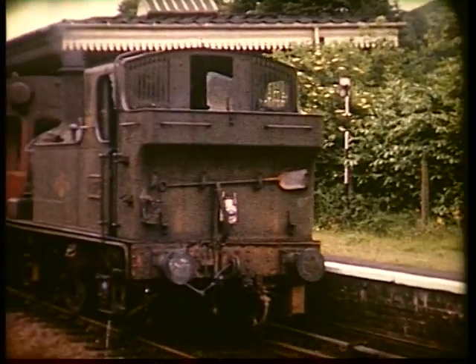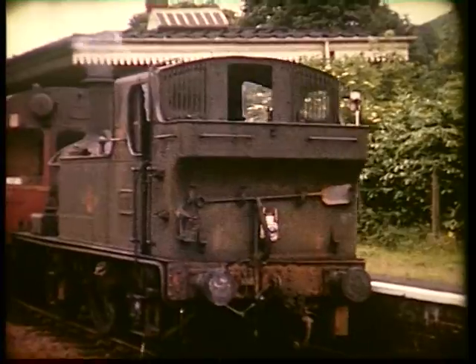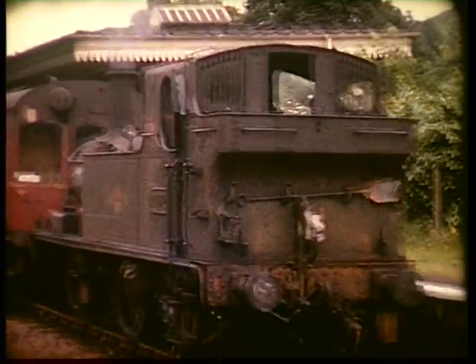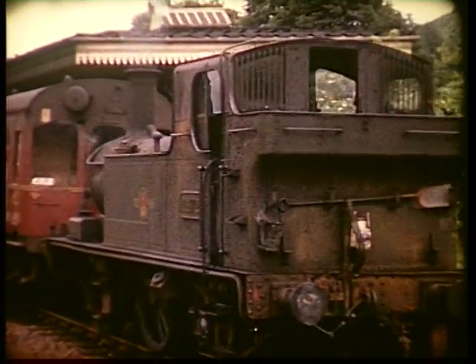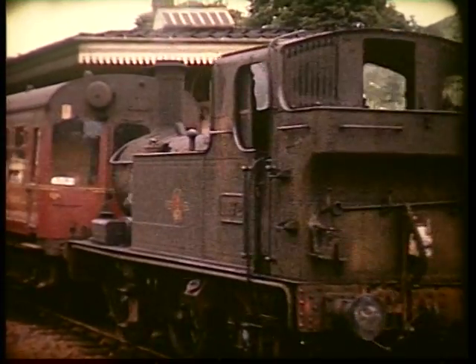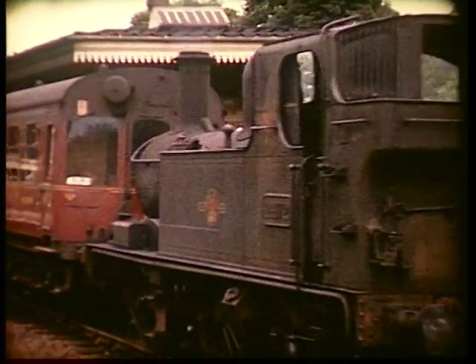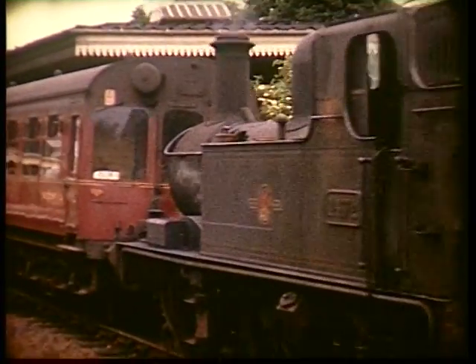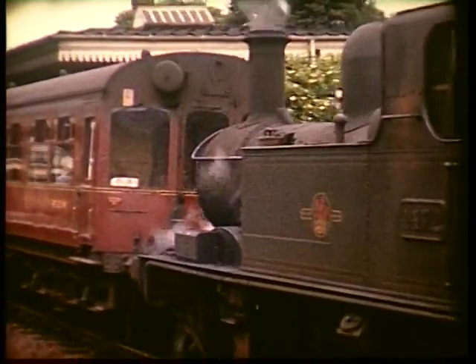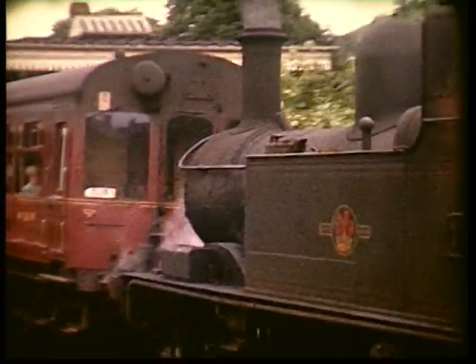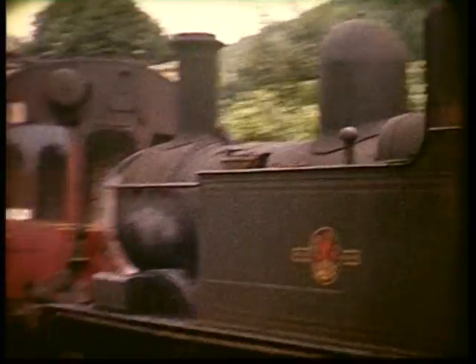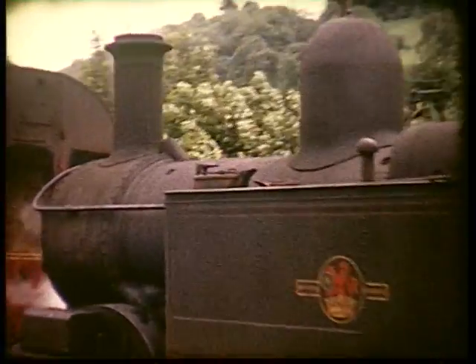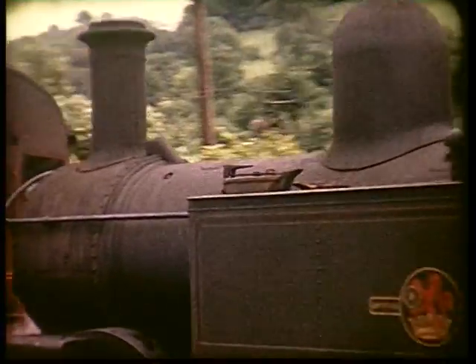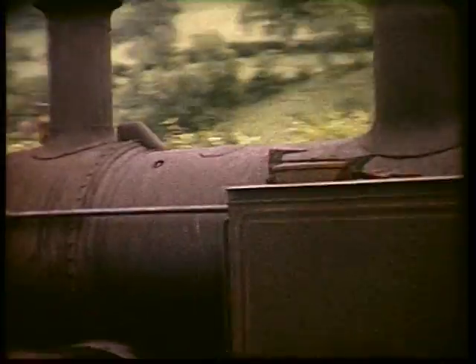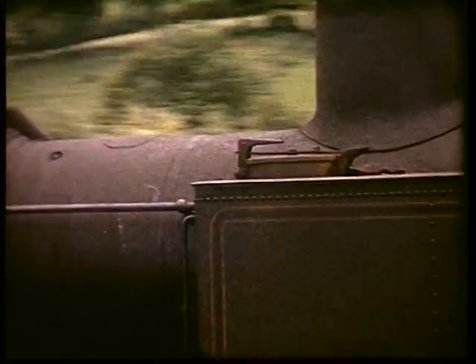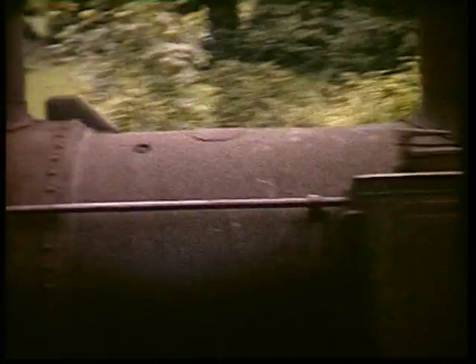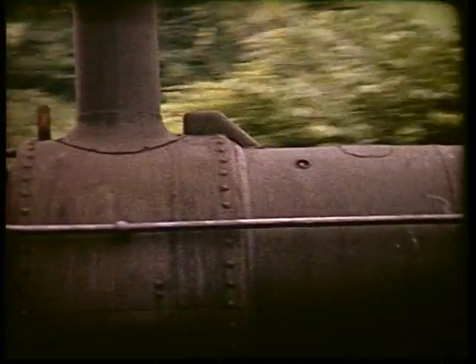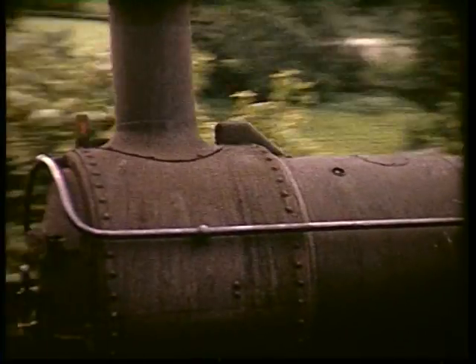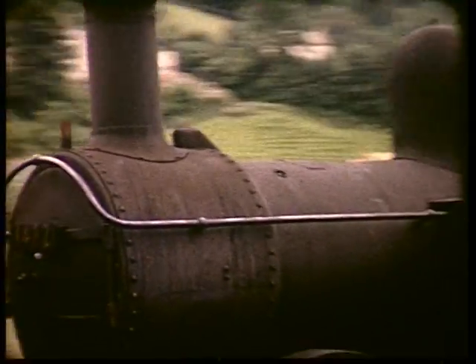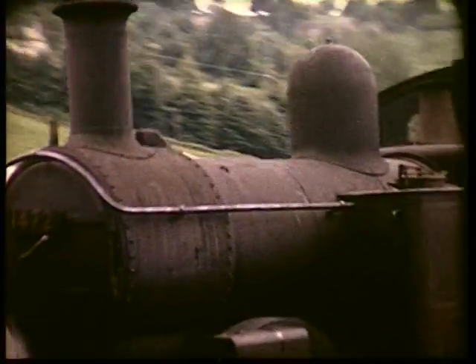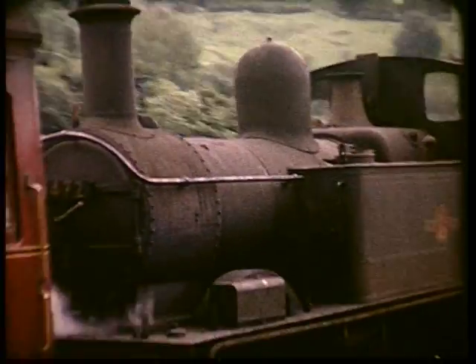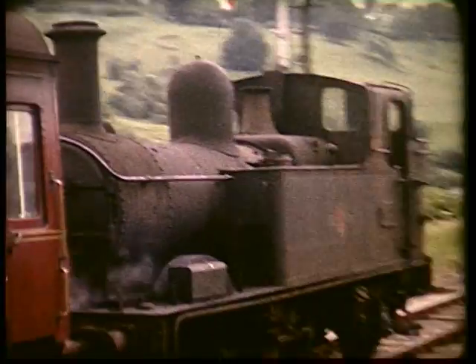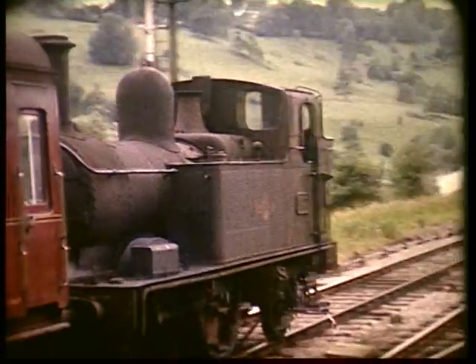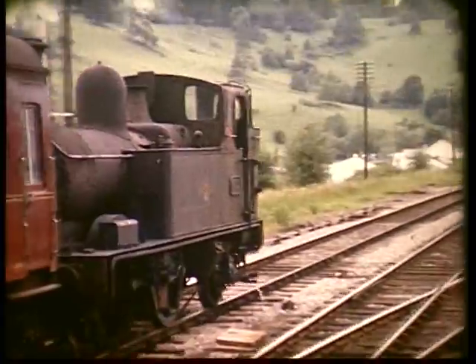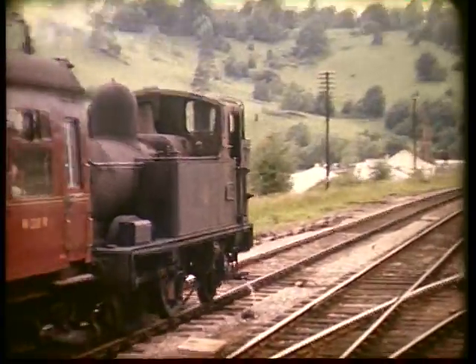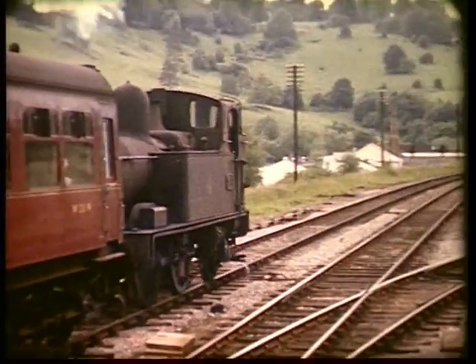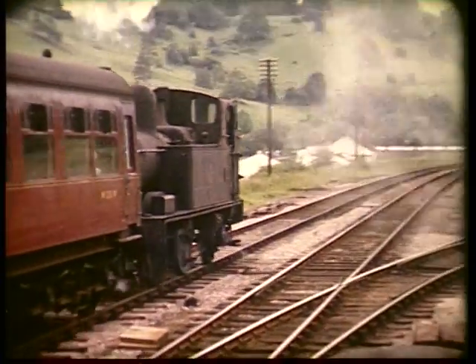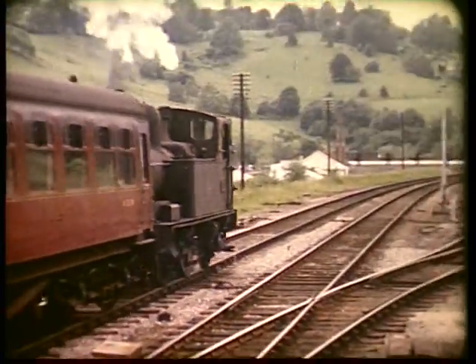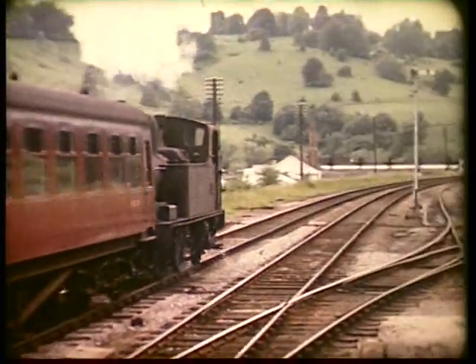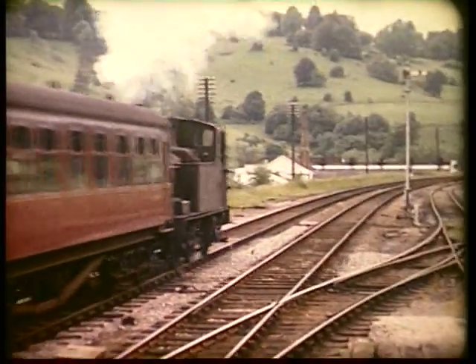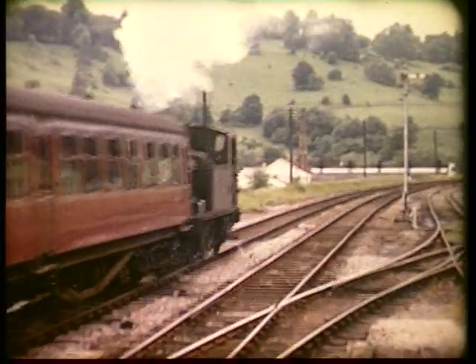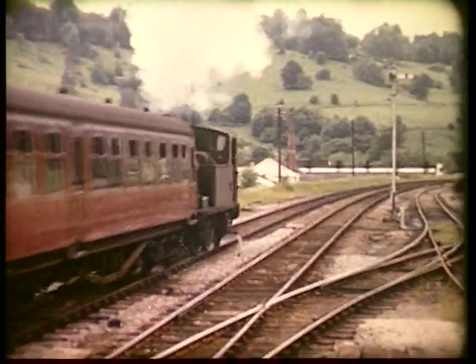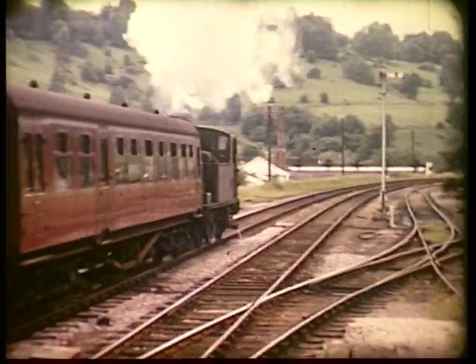The local services along the Golden Valley to Chalford were a major attraction to enthusiasts right up until withdrawal in November 1964. 1472 was one of seven of the venerable 1400 tanks based at Gloucester for these final duties for the class.